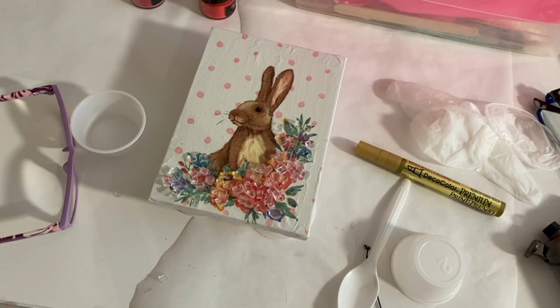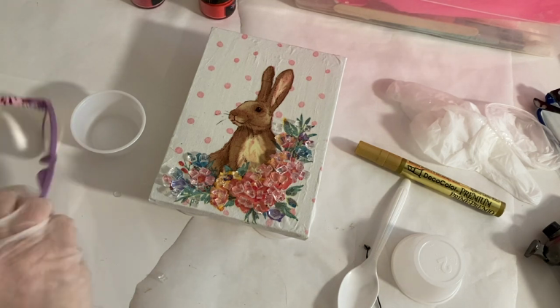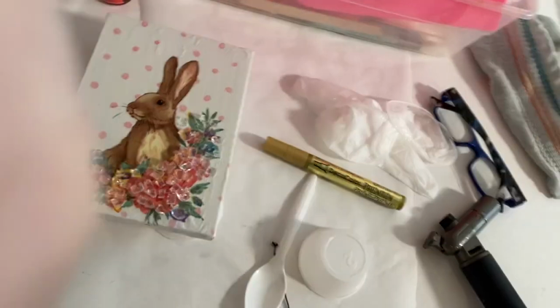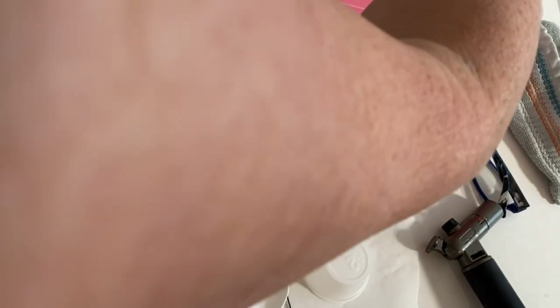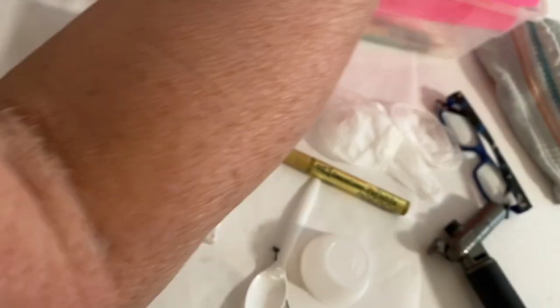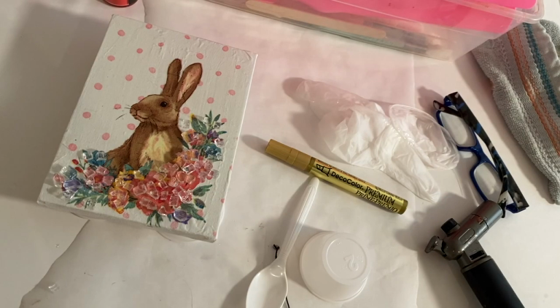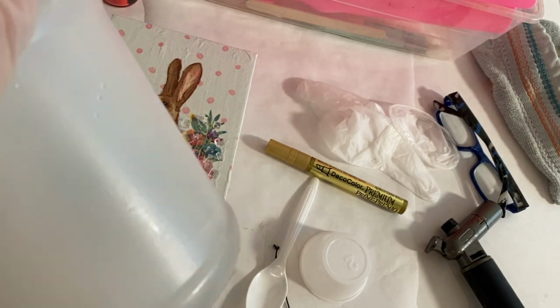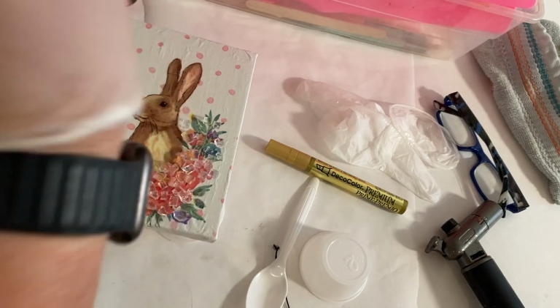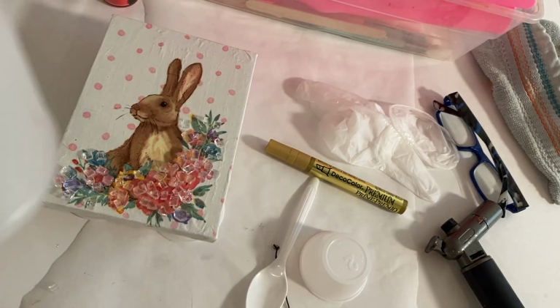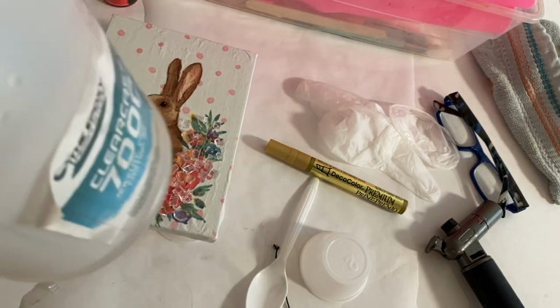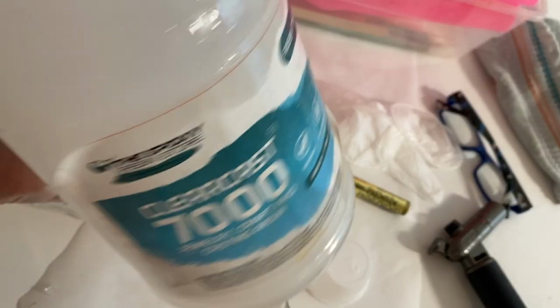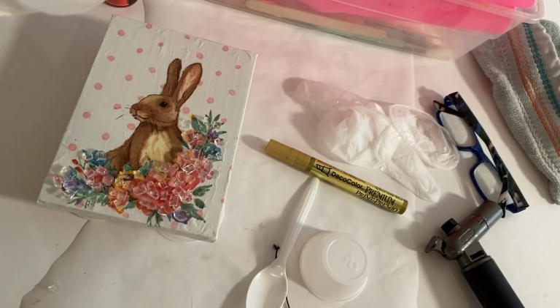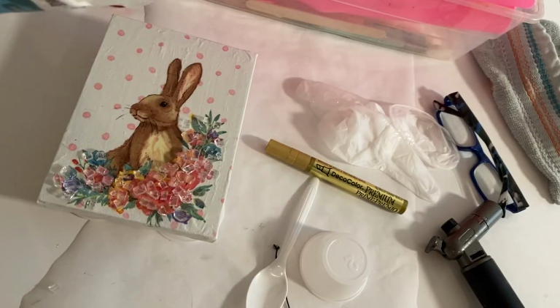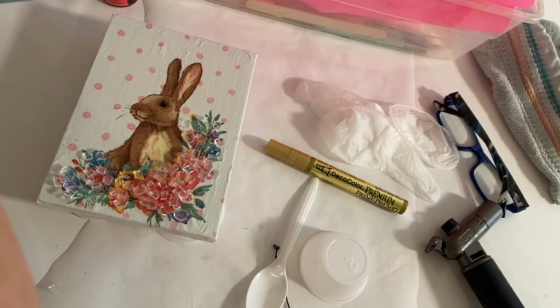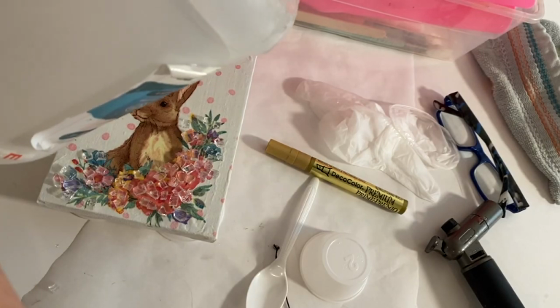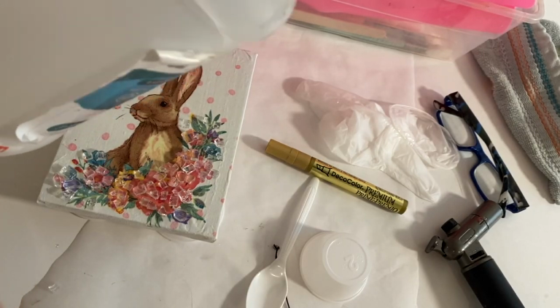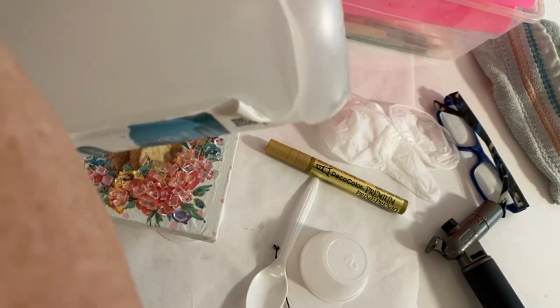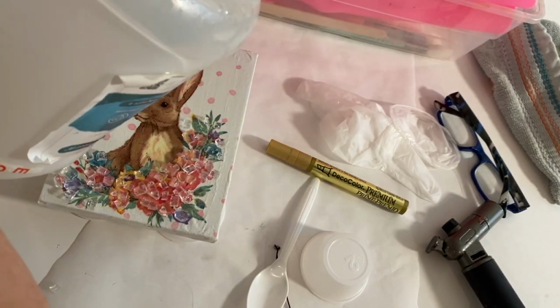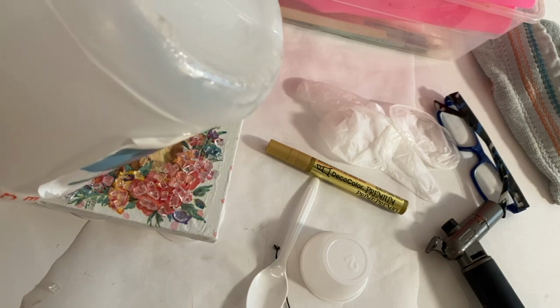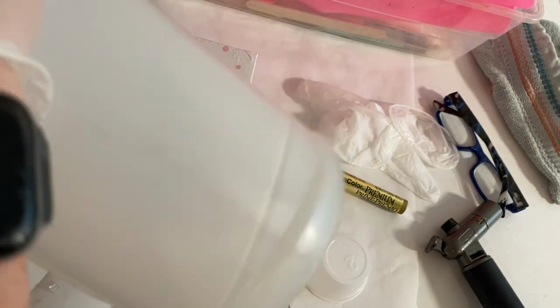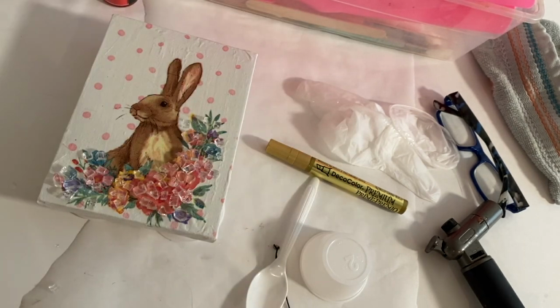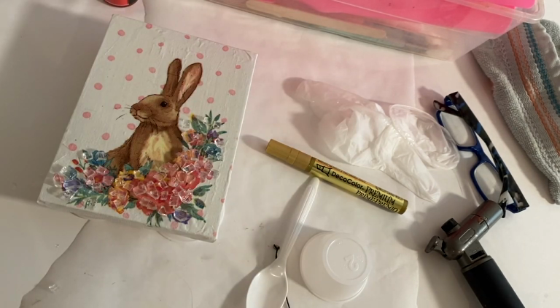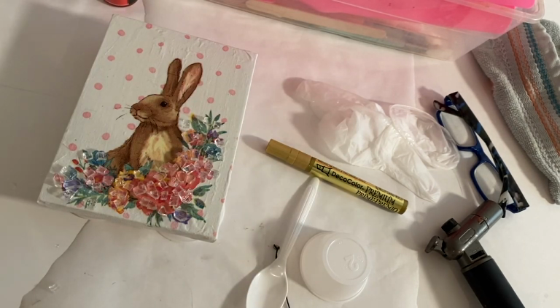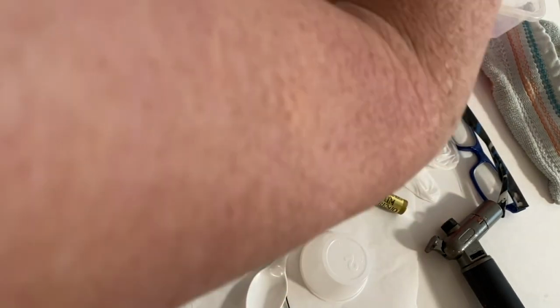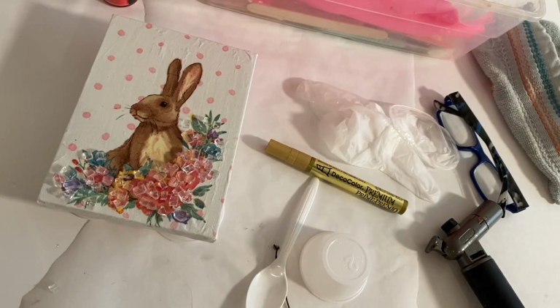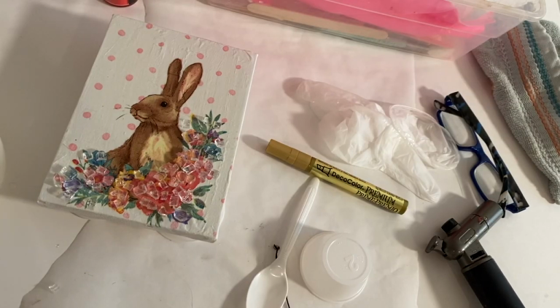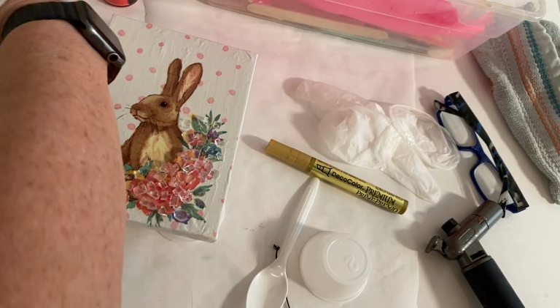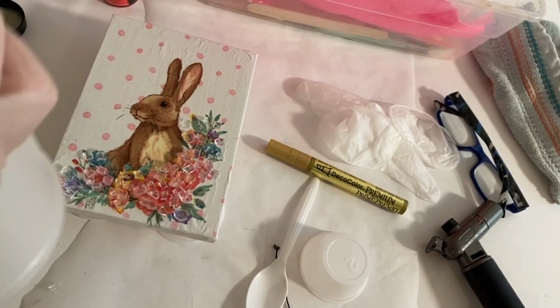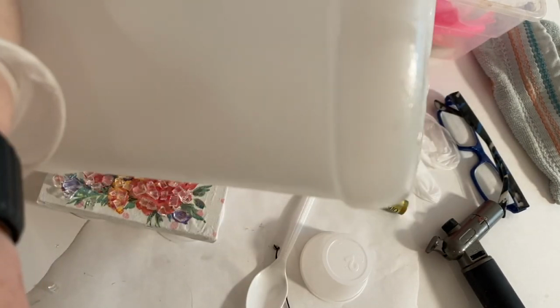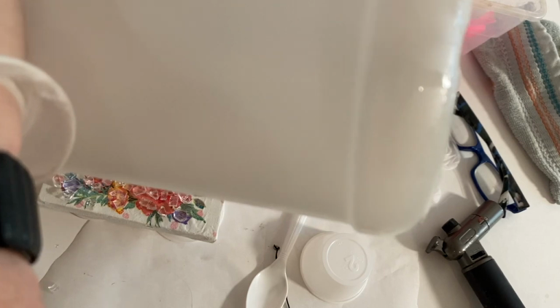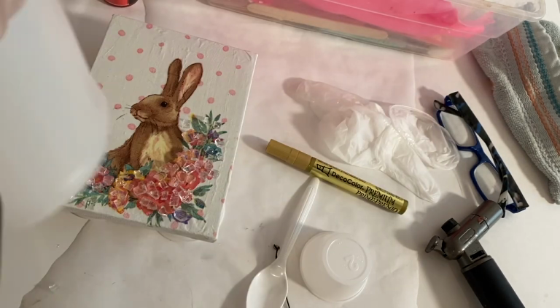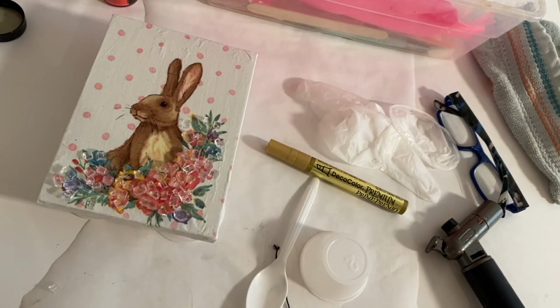When I use resin, I wear gloves and a respirator. The resin I'm using for this project is ClearCast 7000. It's a one-to-one ratio resin — one part resin to one part hardener — and you mix them equally in the cup.